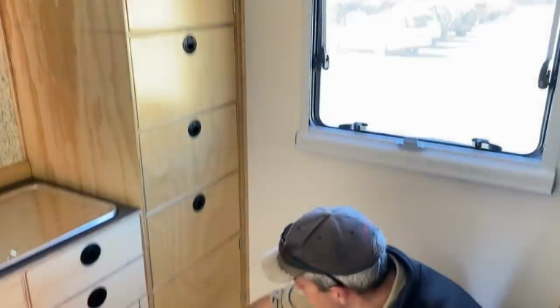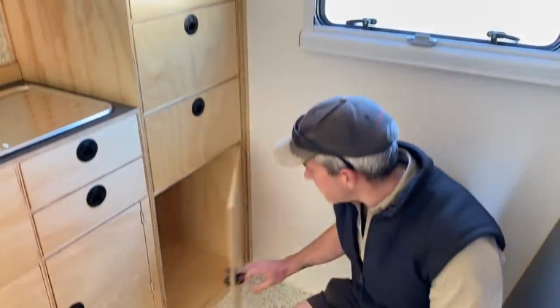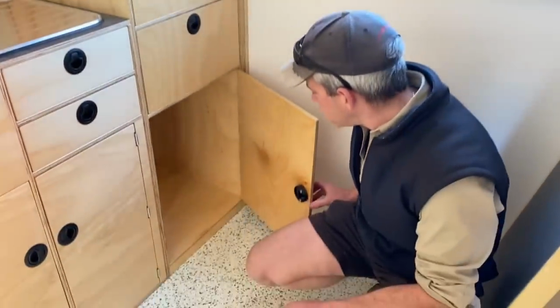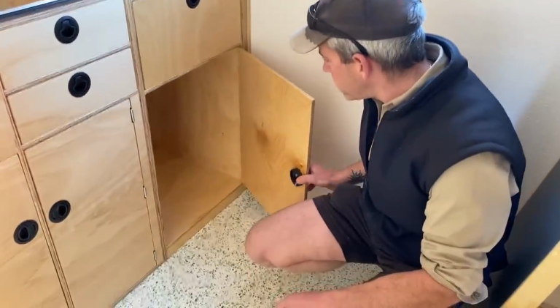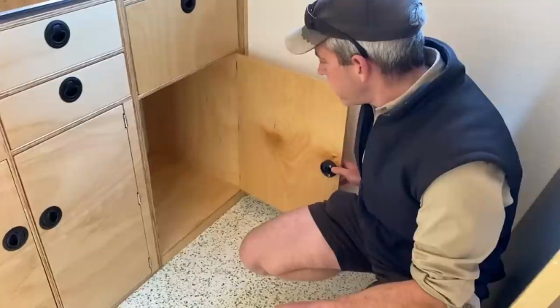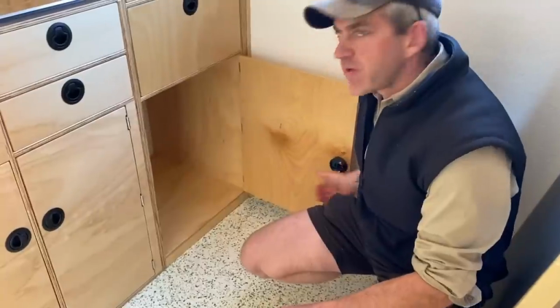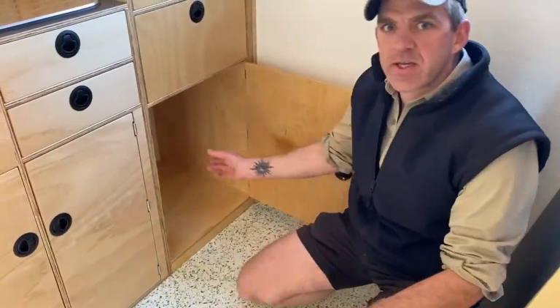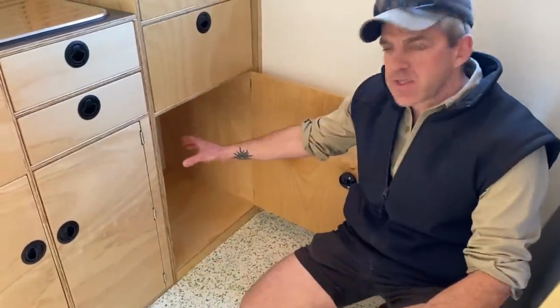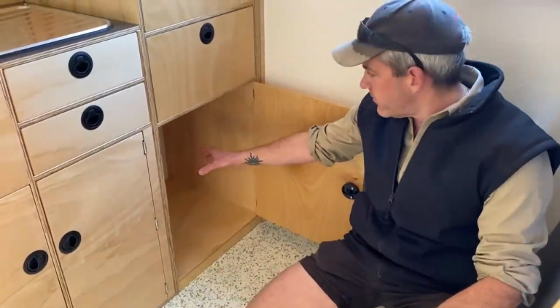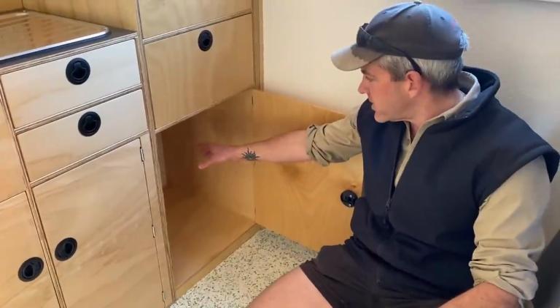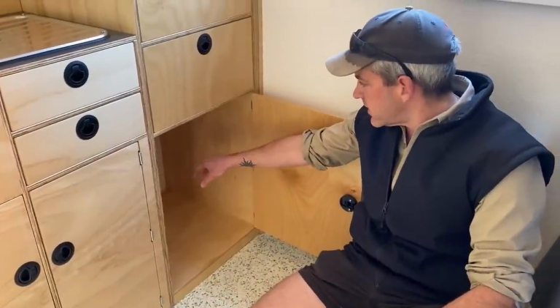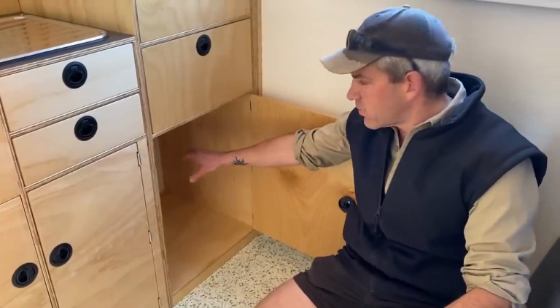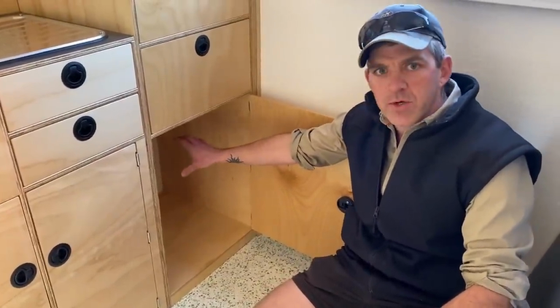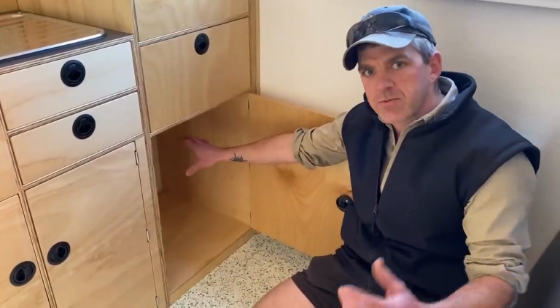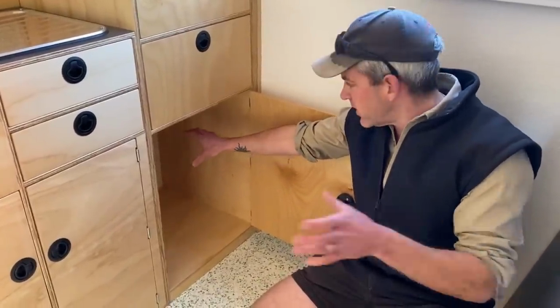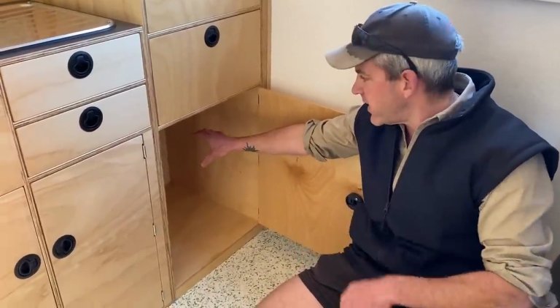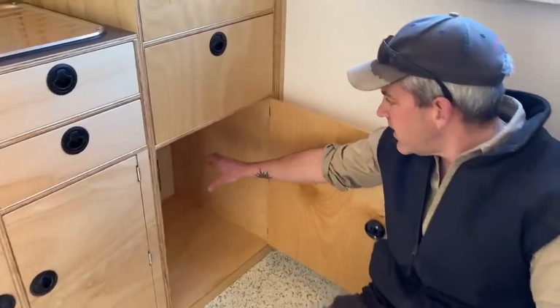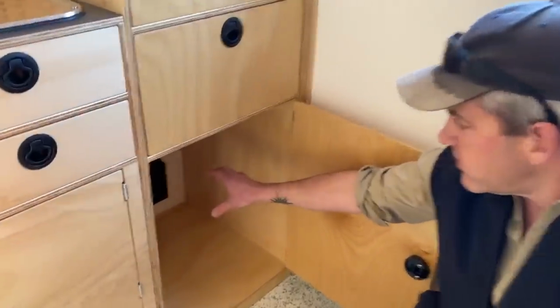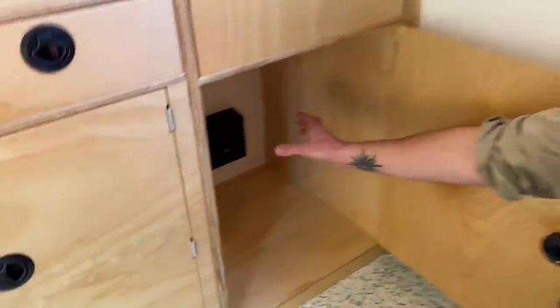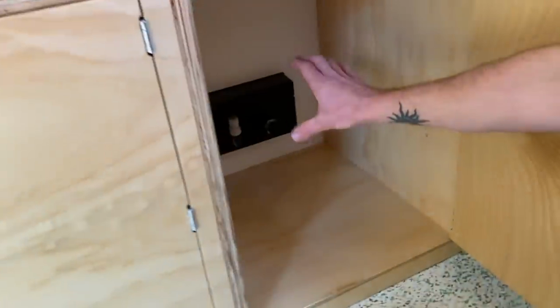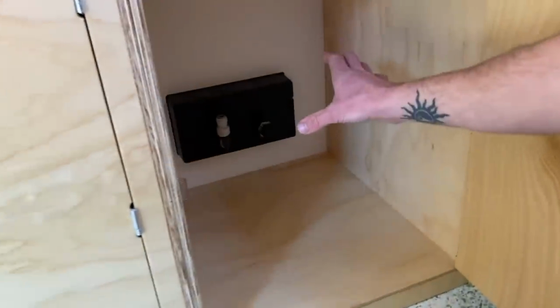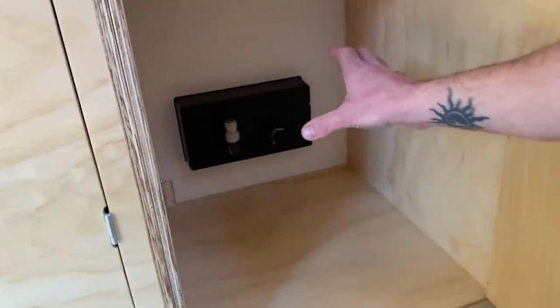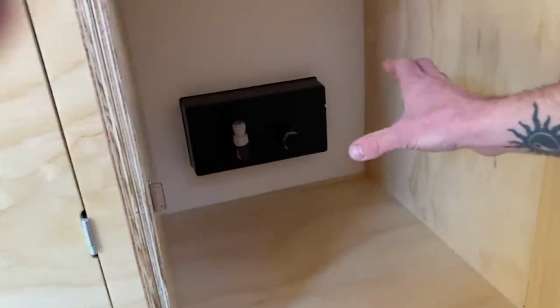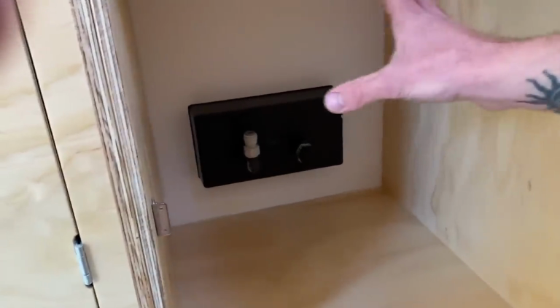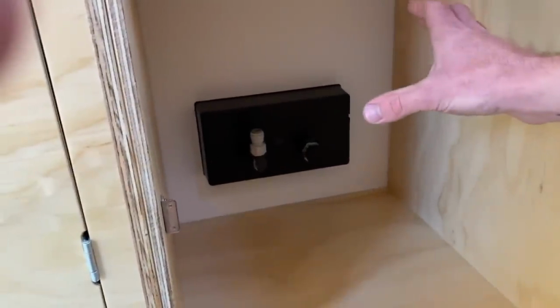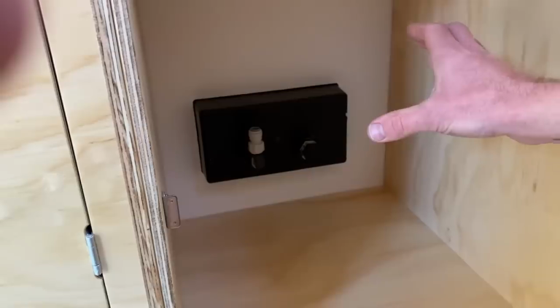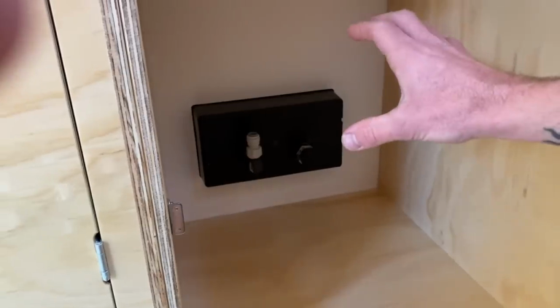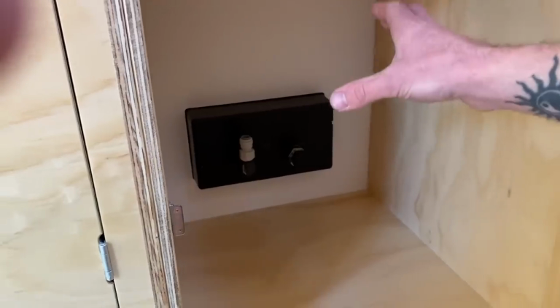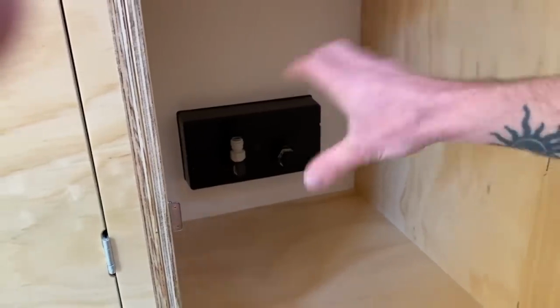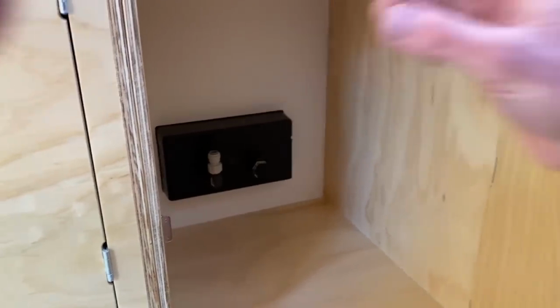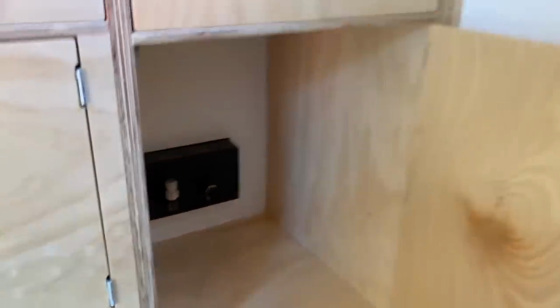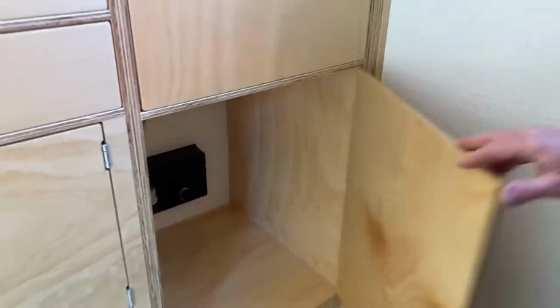Down the bottom there's another cupboard, same as the one at the top. You can see there's a water hub in here — that was already in the van, so we just fitted the cabinets around it.